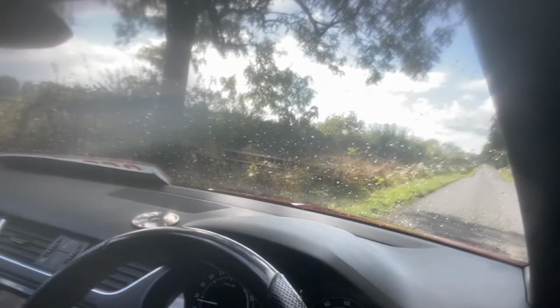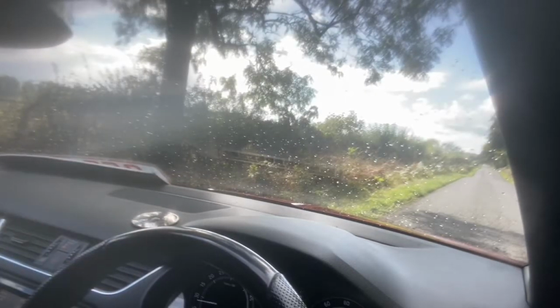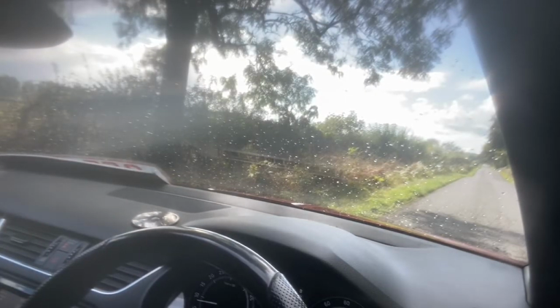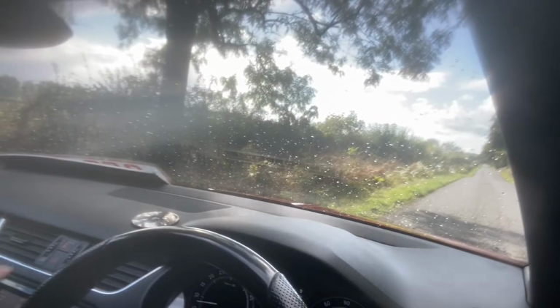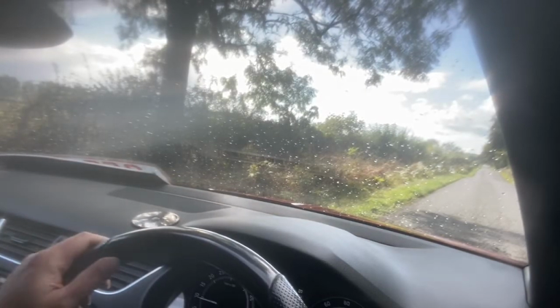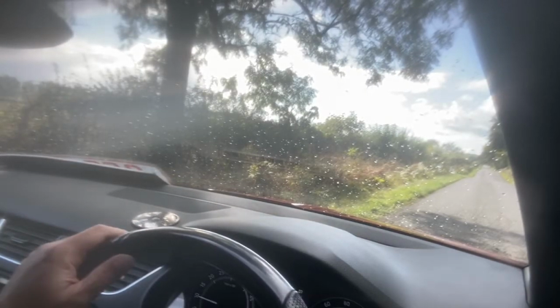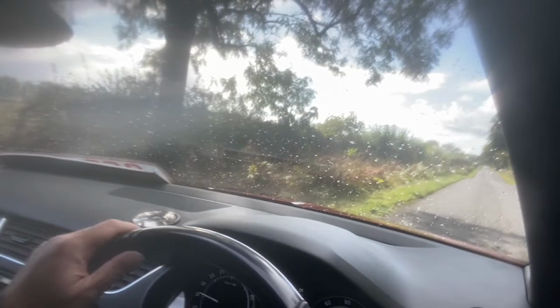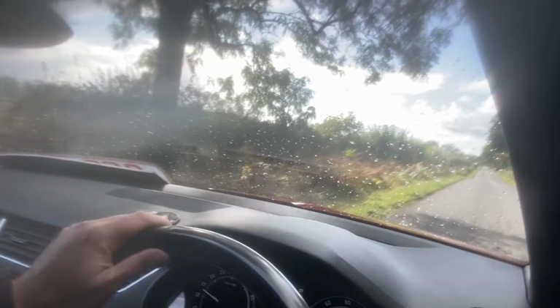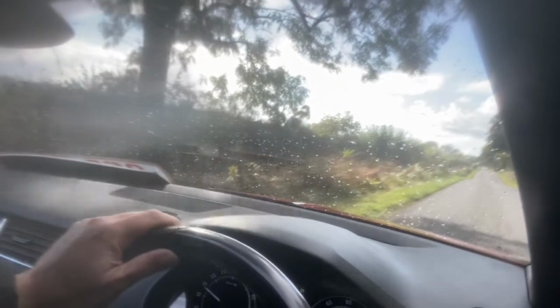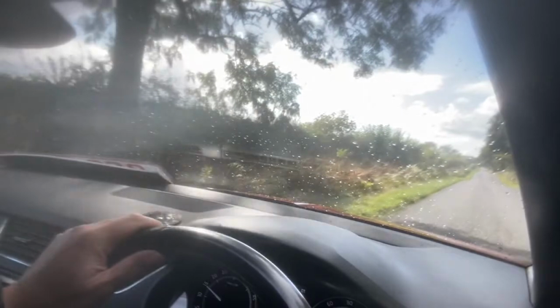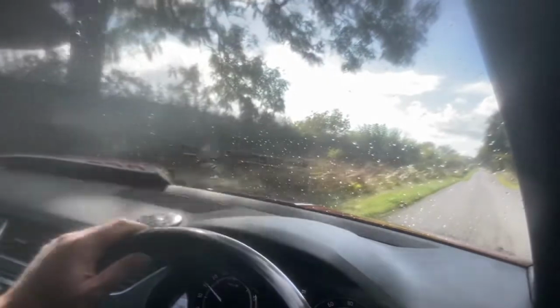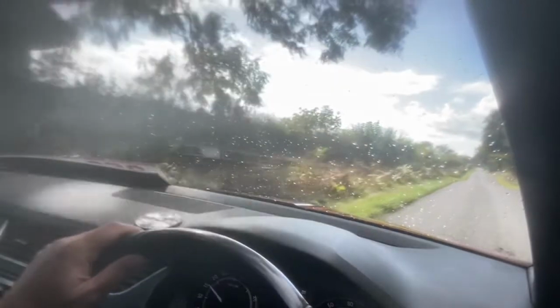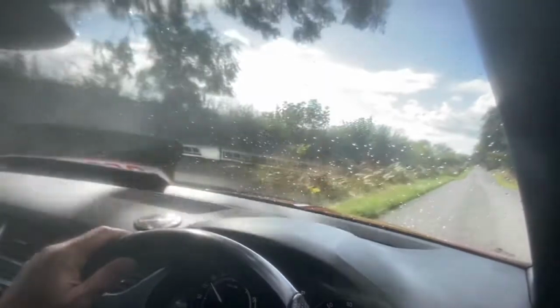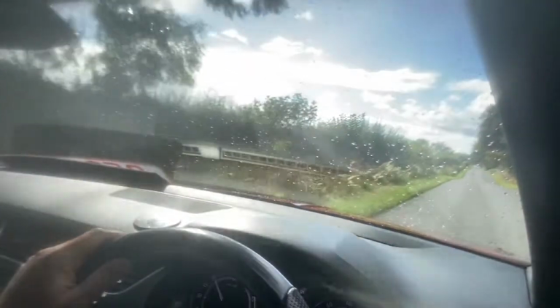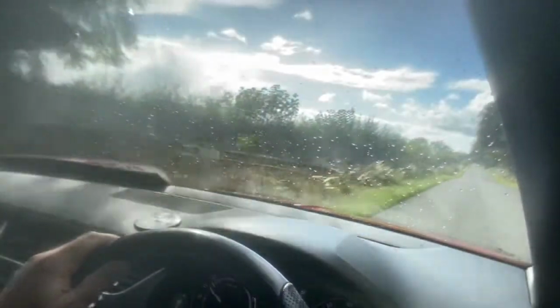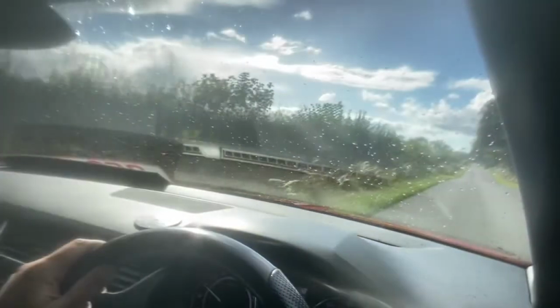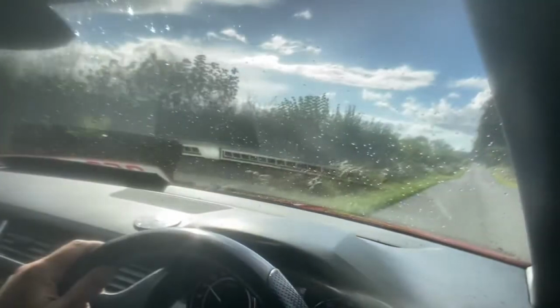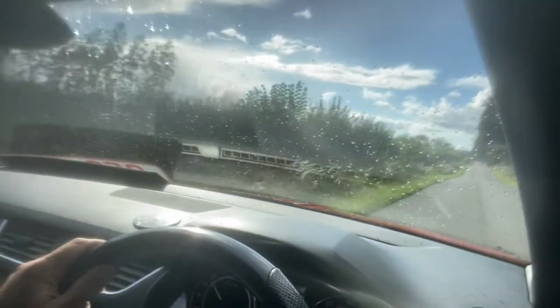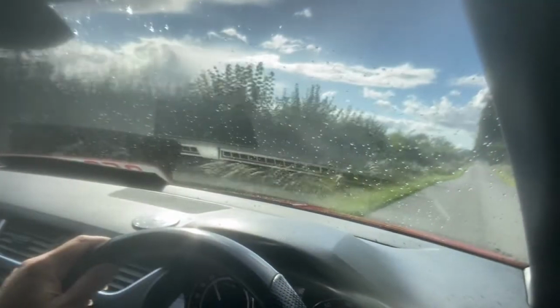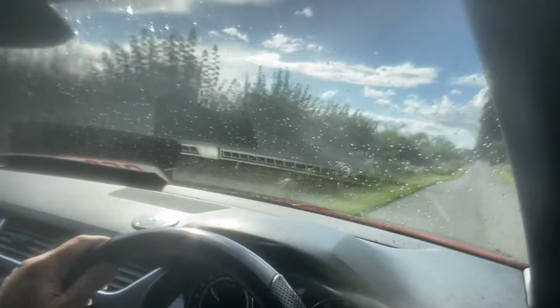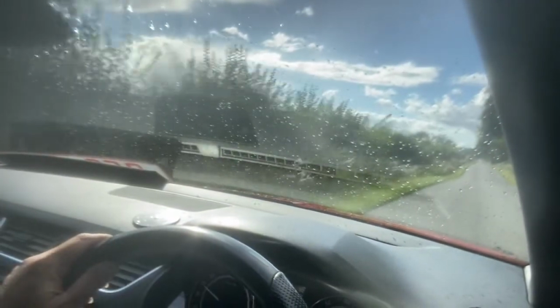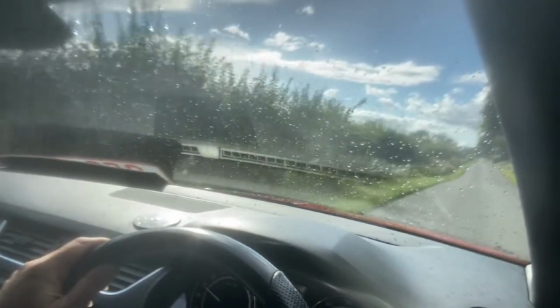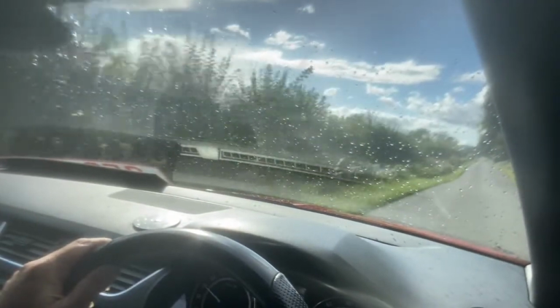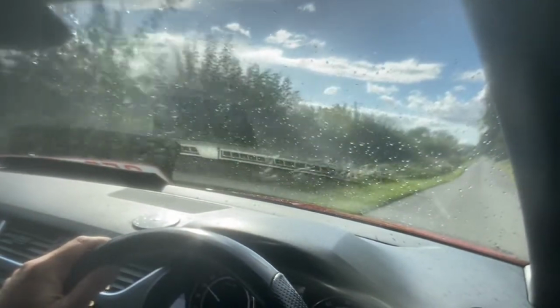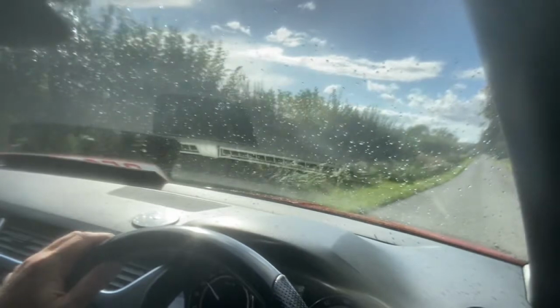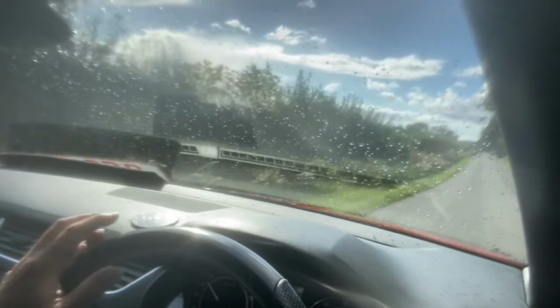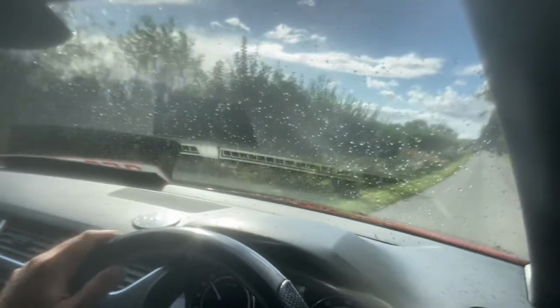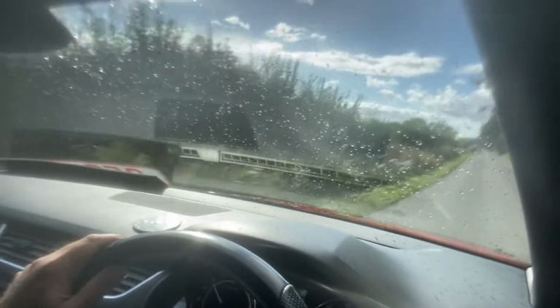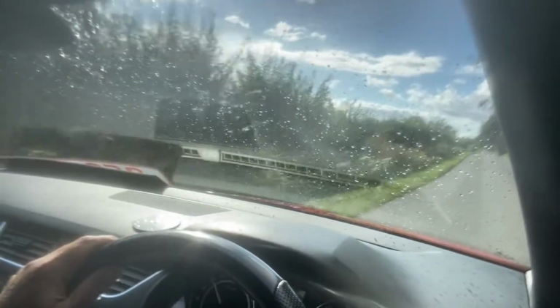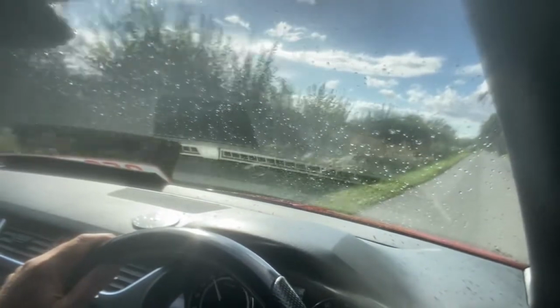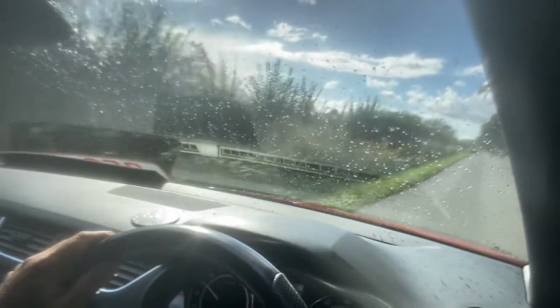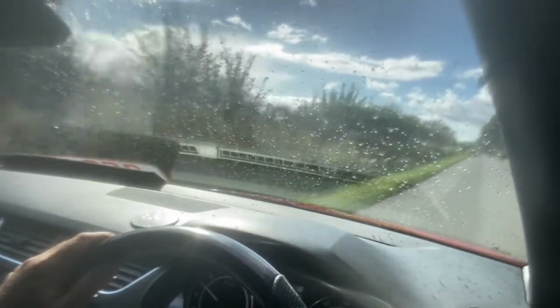Welcome to CarFirm. This is a virtual test drive in our 2015 Octavia VRS Estate.